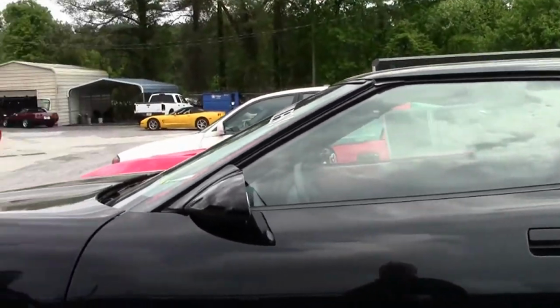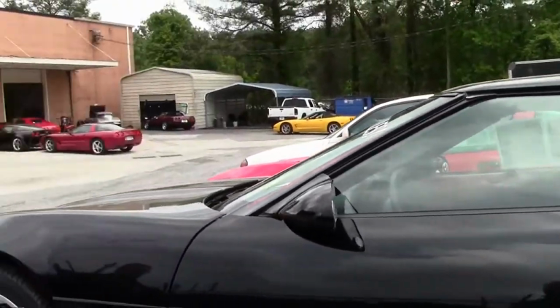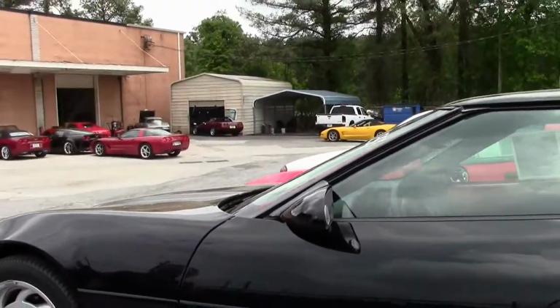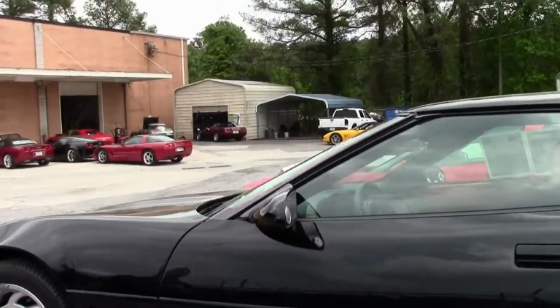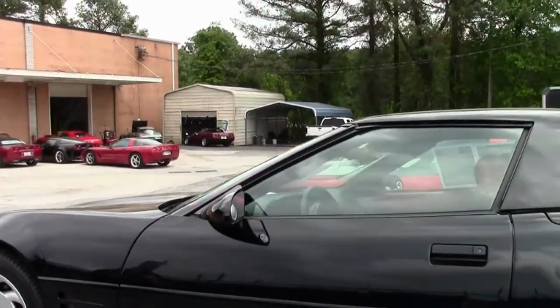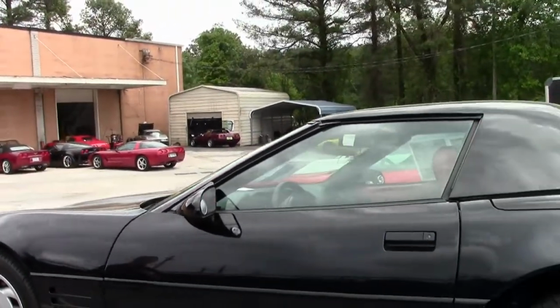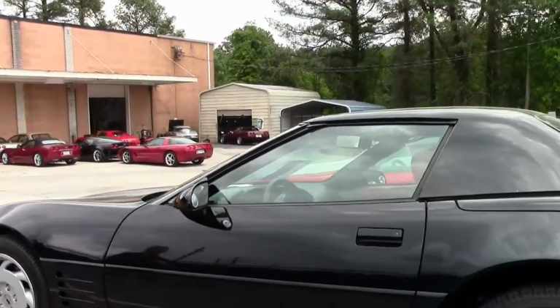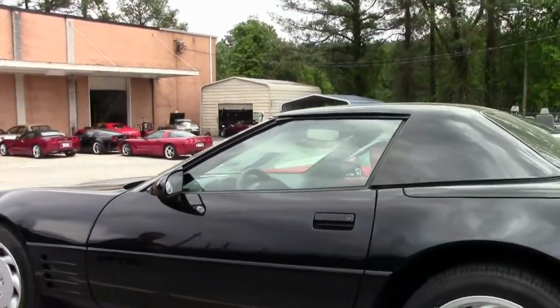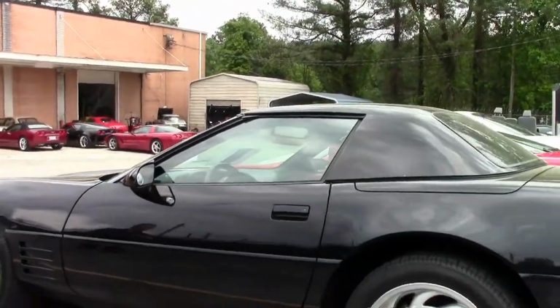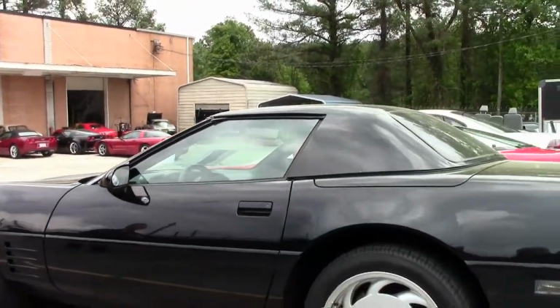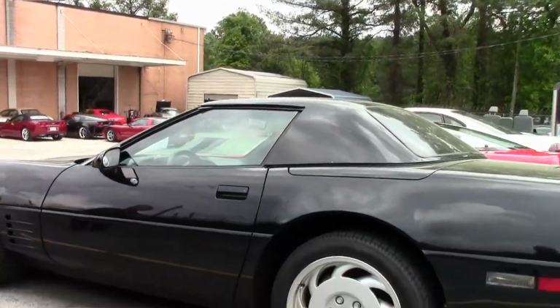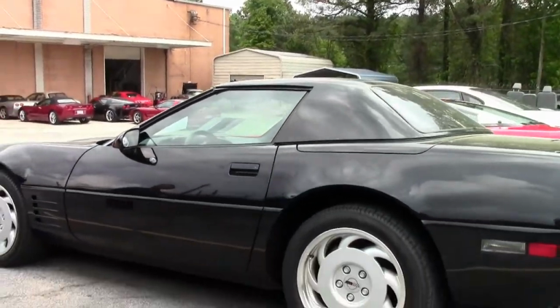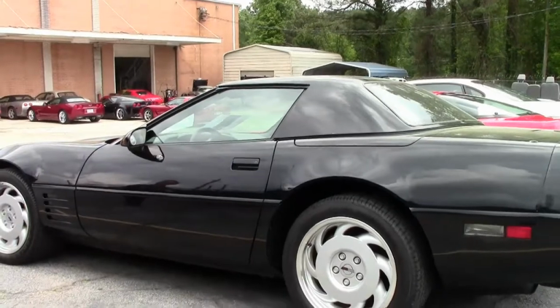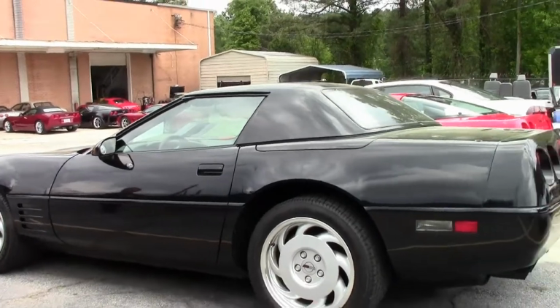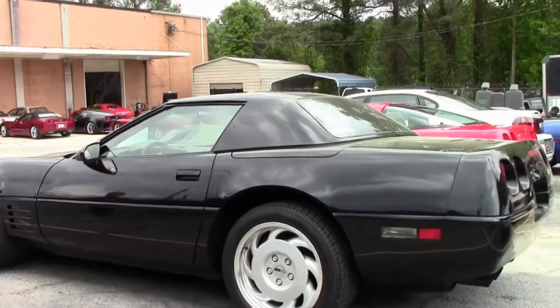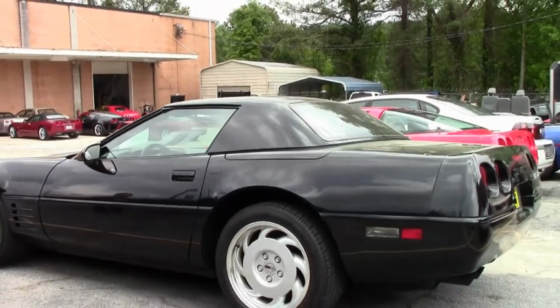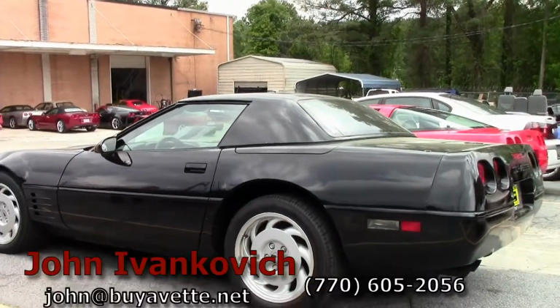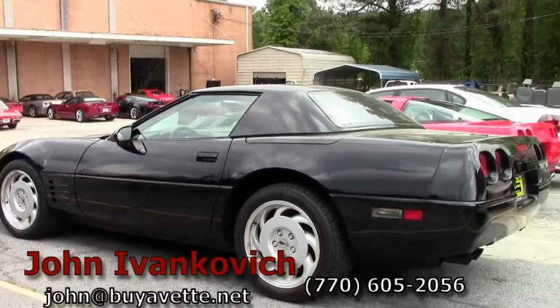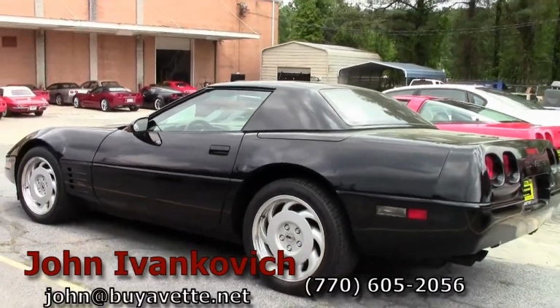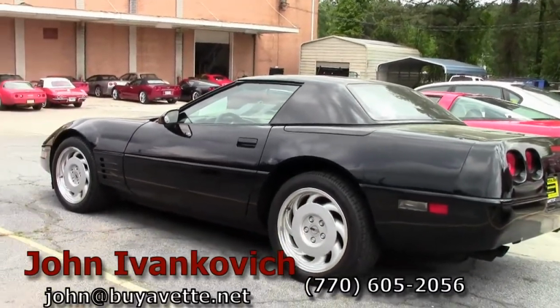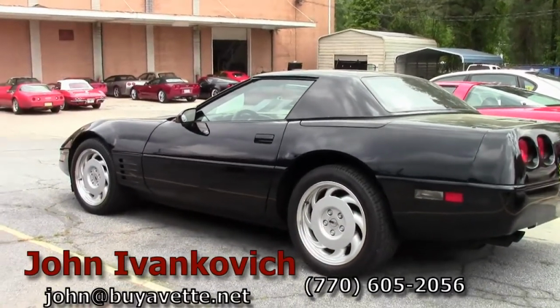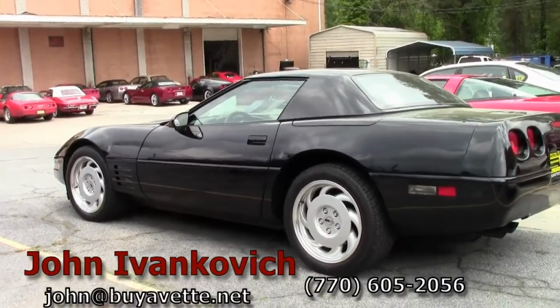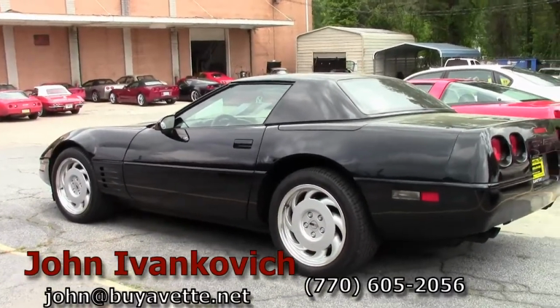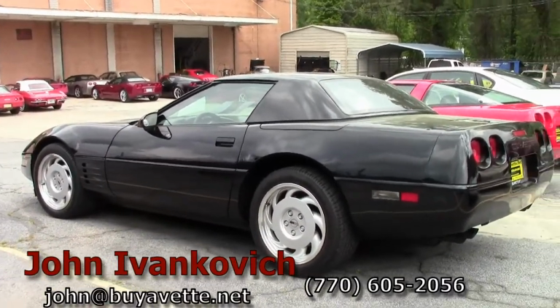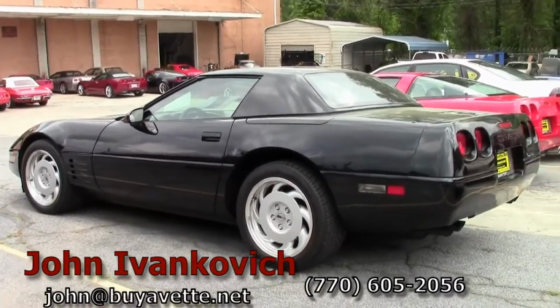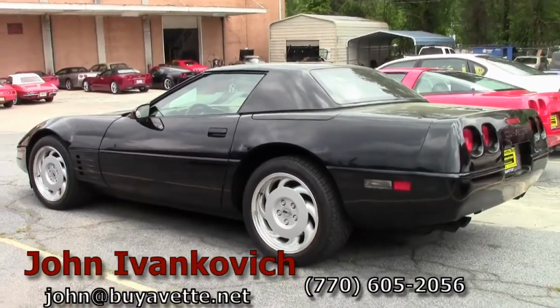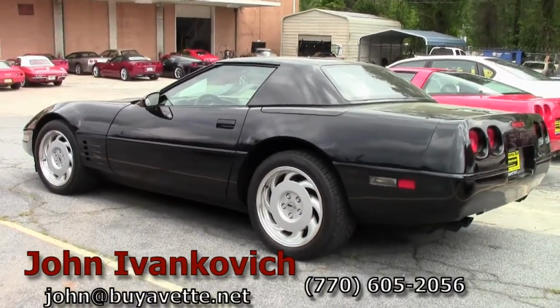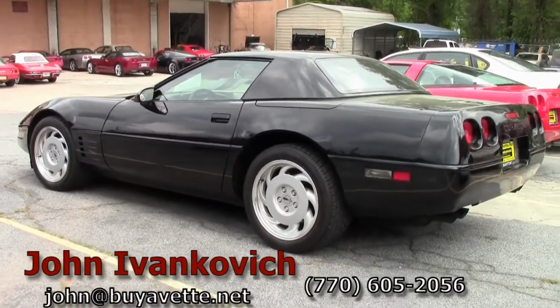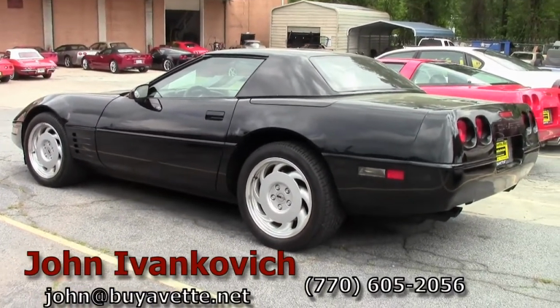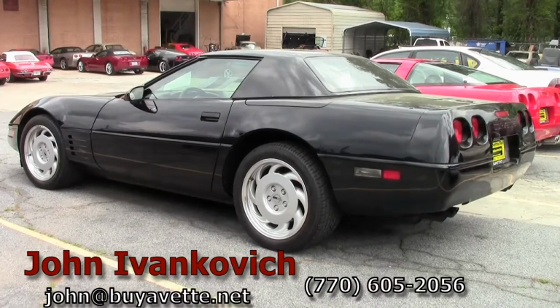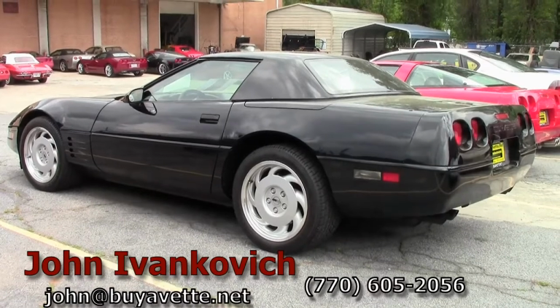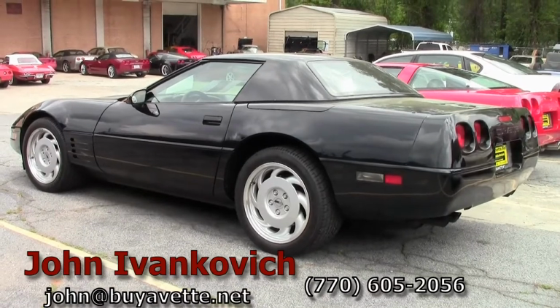But if you'd like to know more about it before everybody else, call 770-605-2056 or email john at biovet.net. See you on the road.